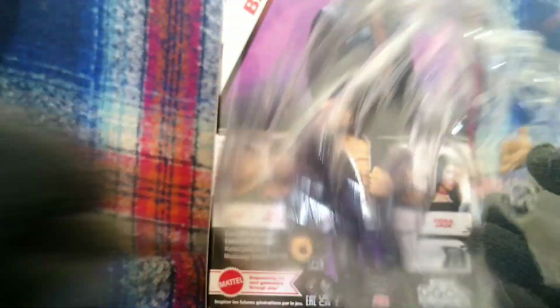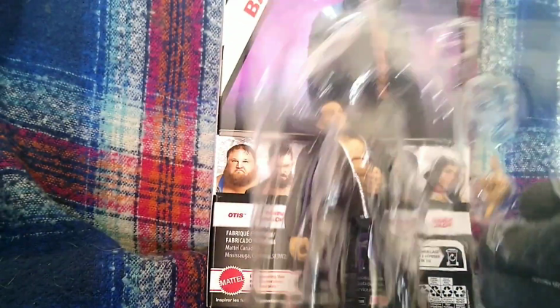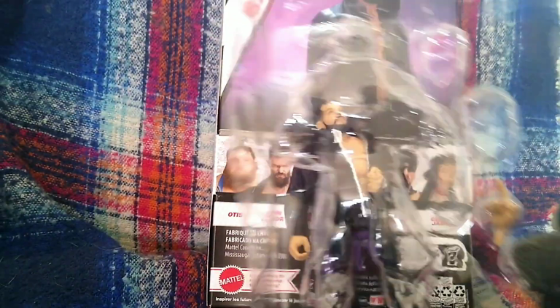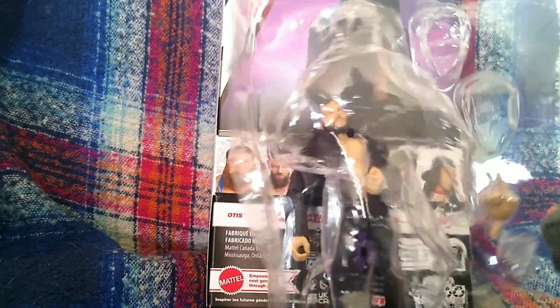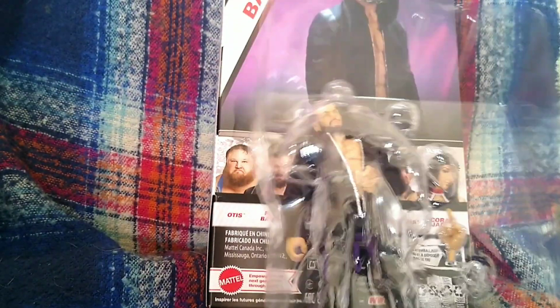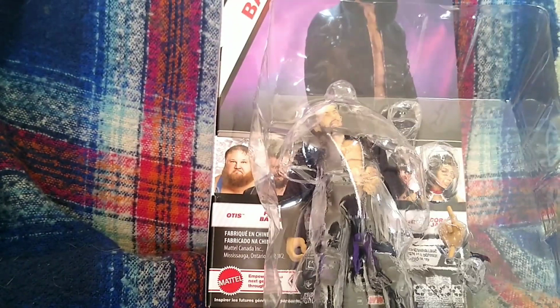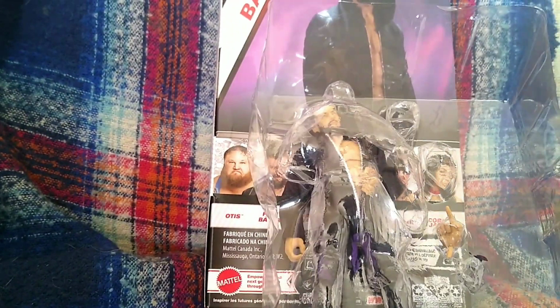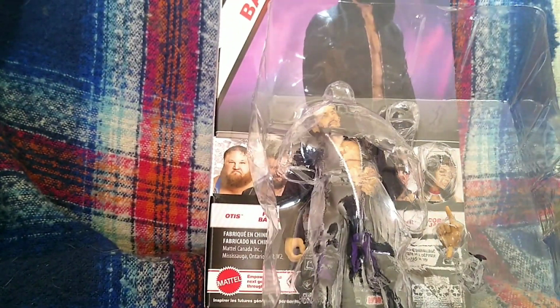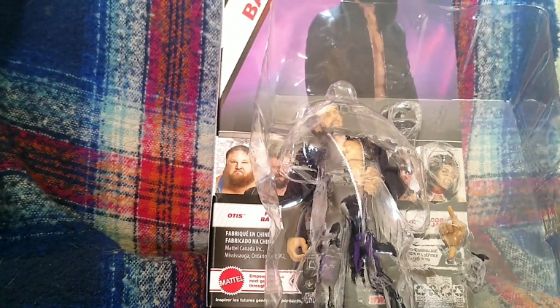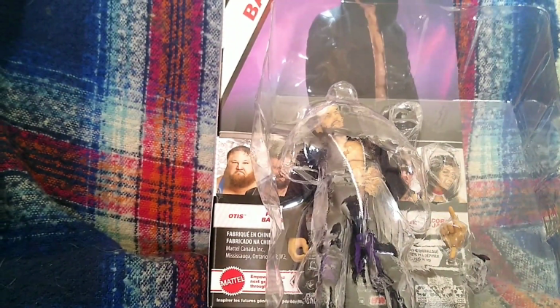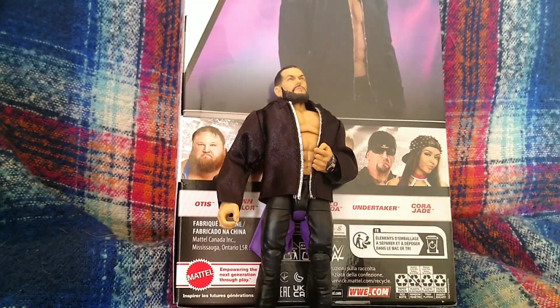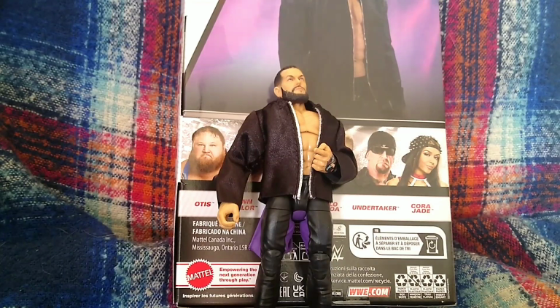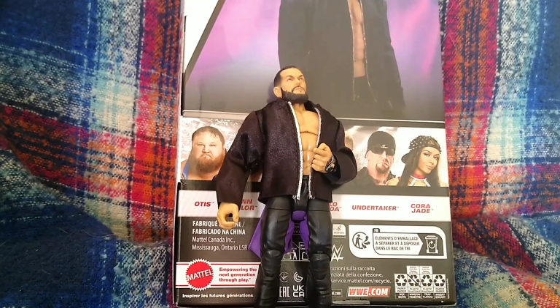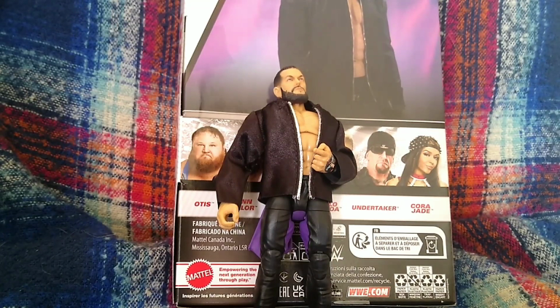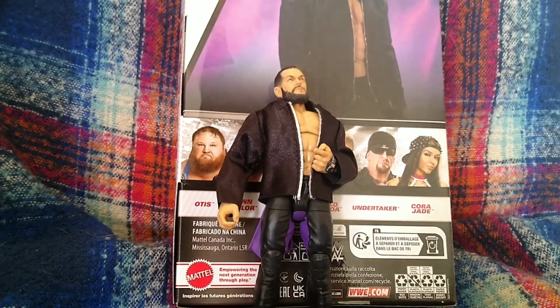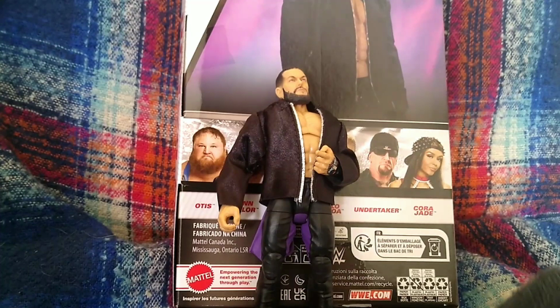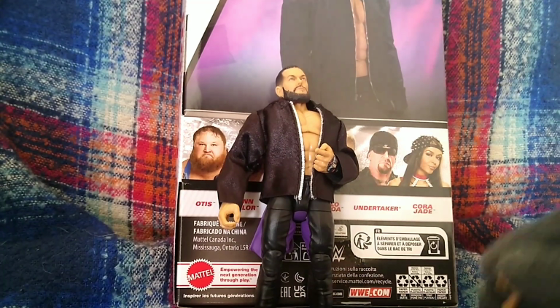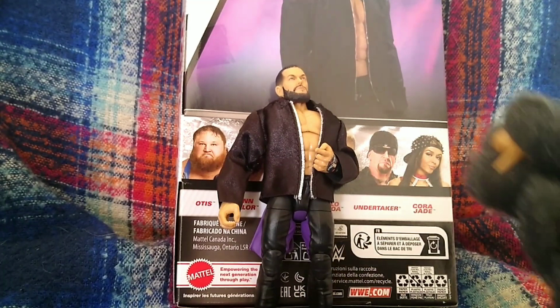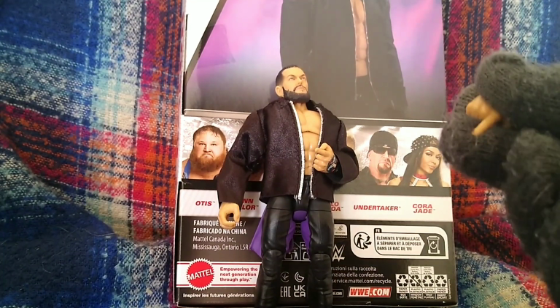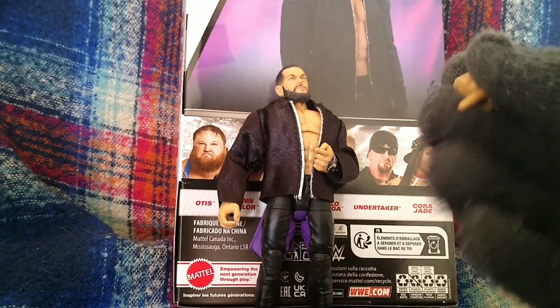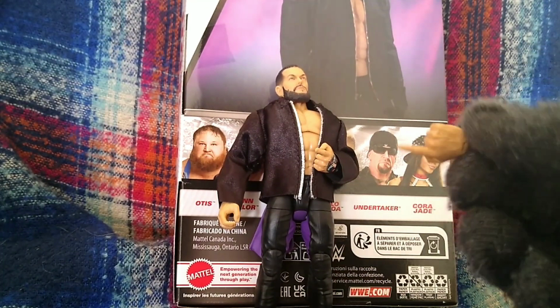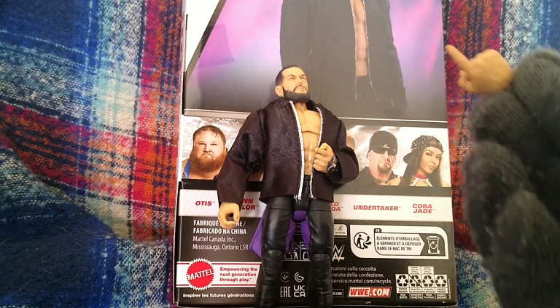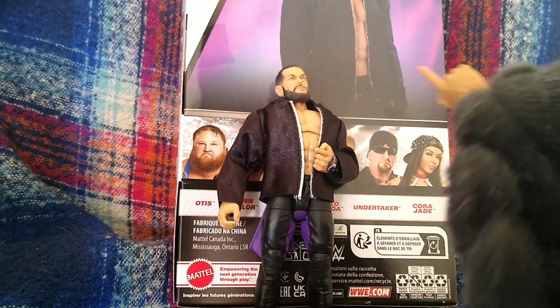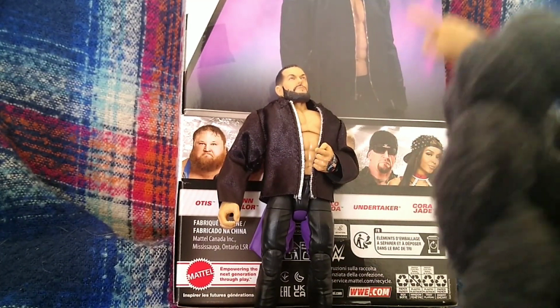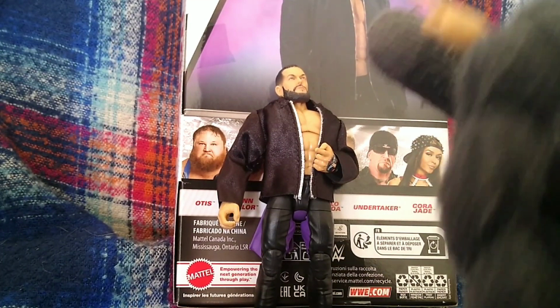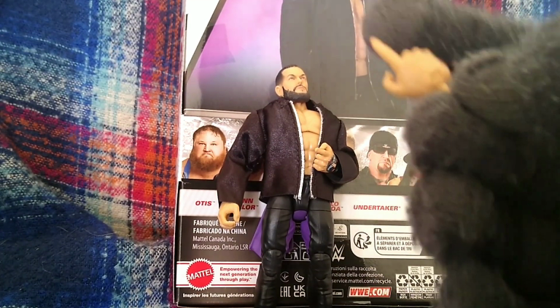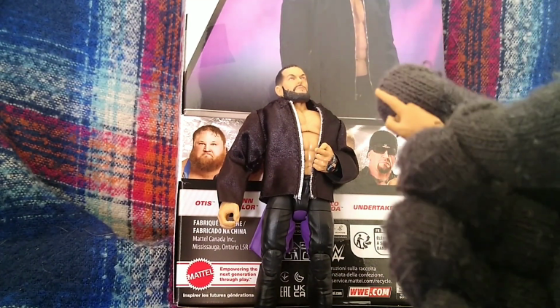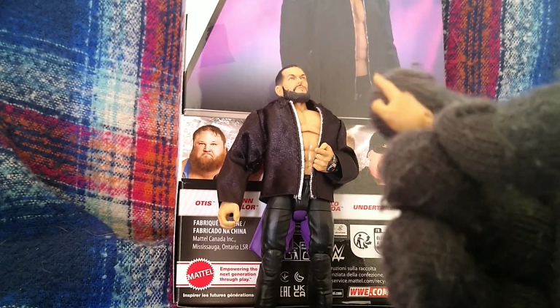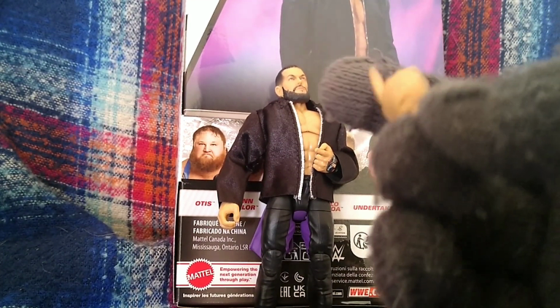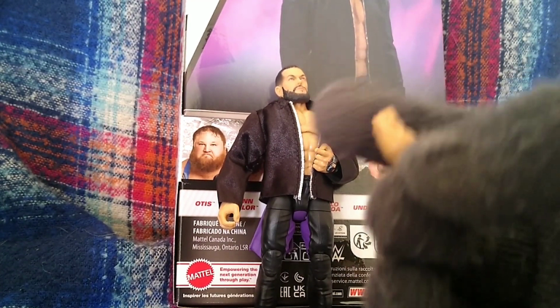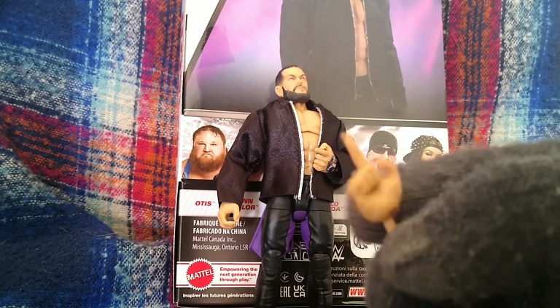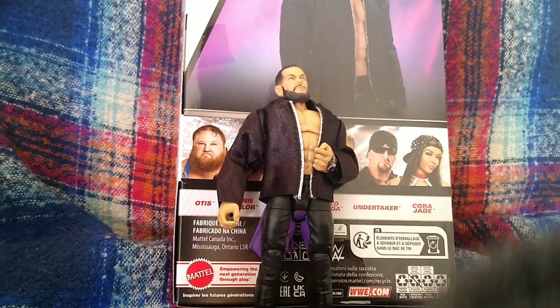Cutting back now — we're back, finally got this hand out. Mattel cannot design peg holes to save their lives from their figures anymore.